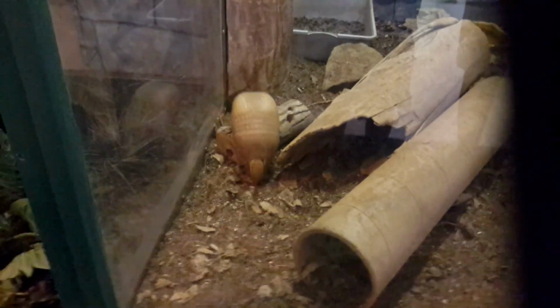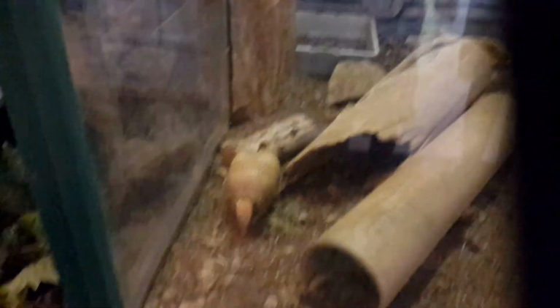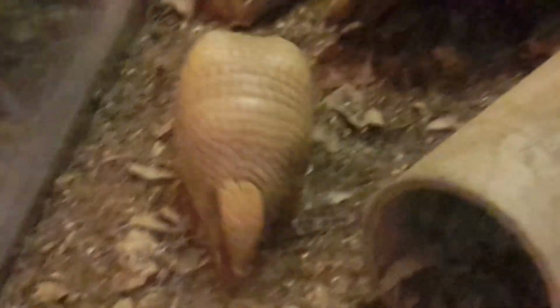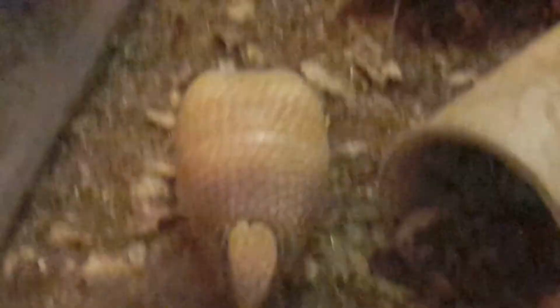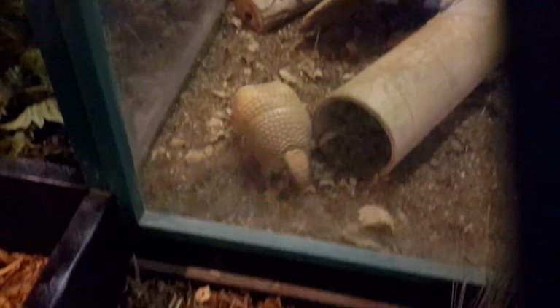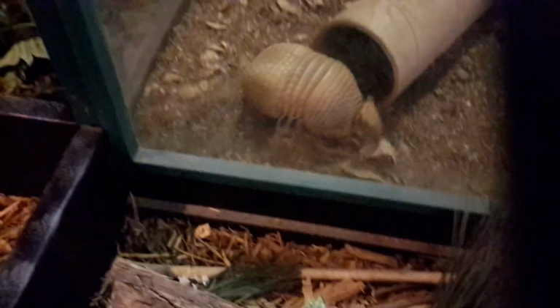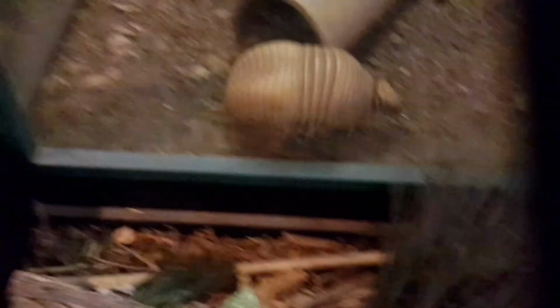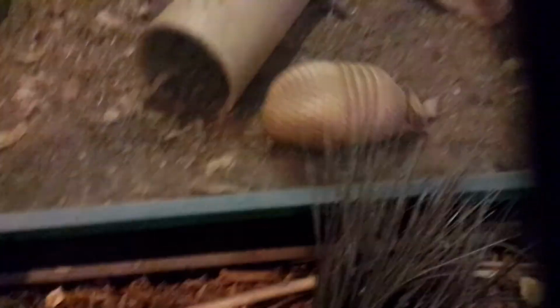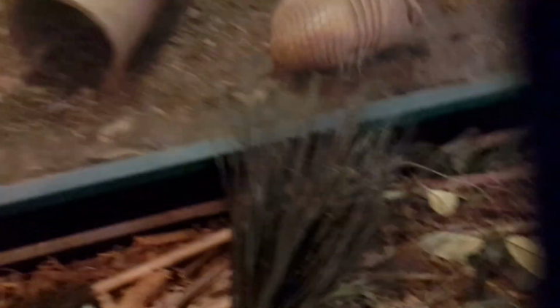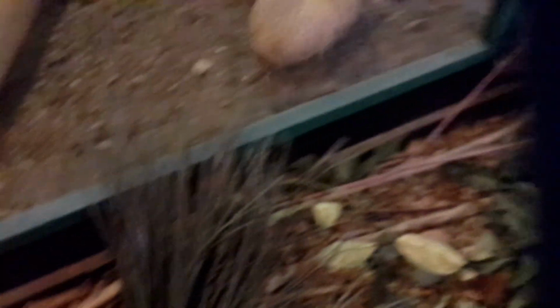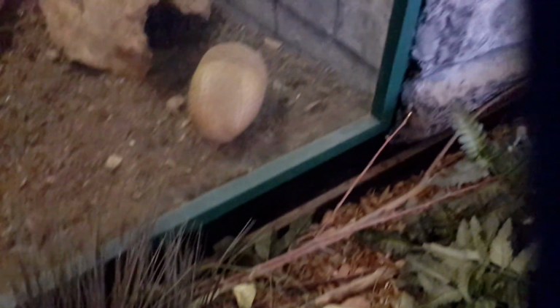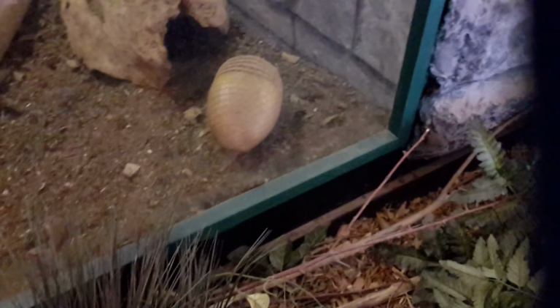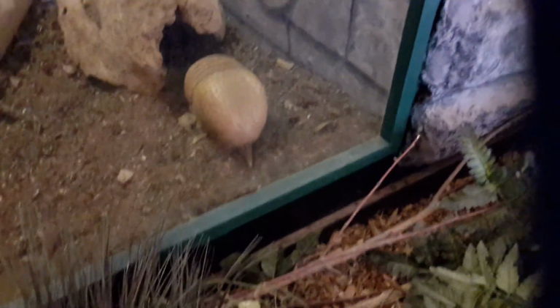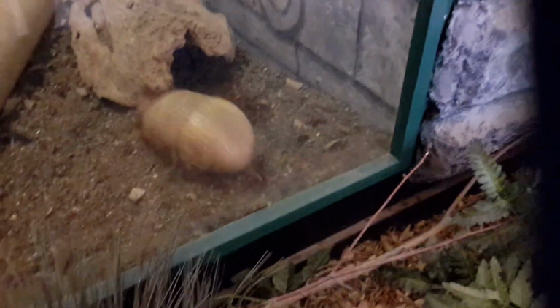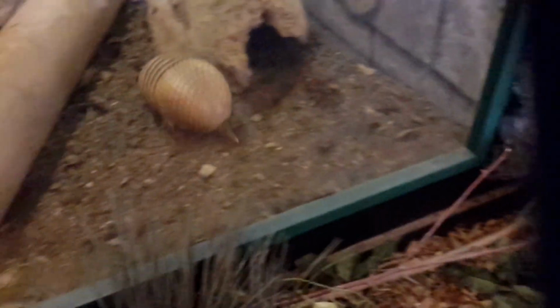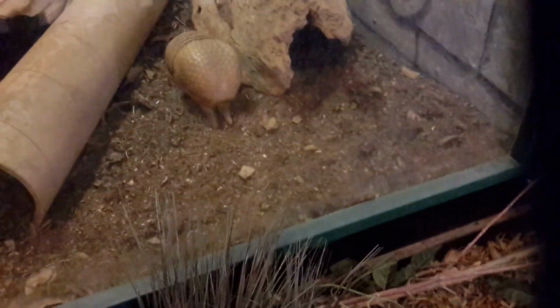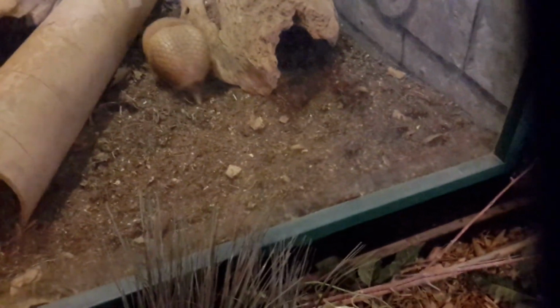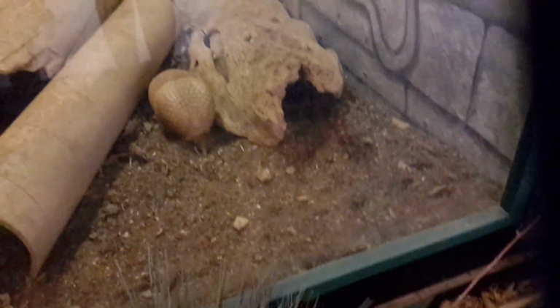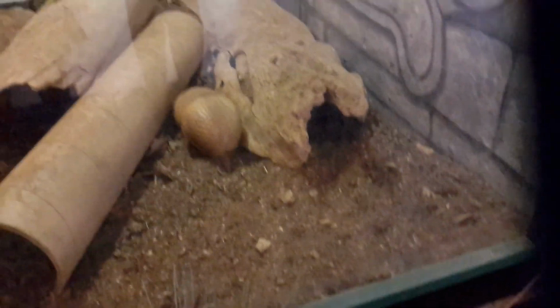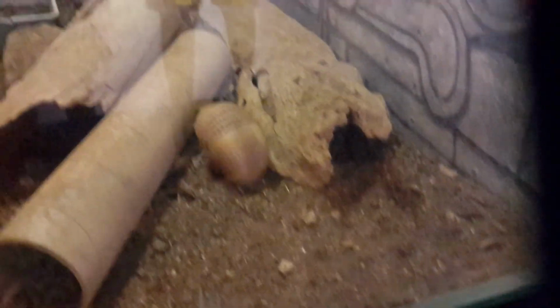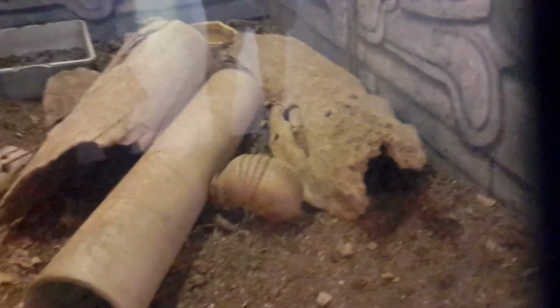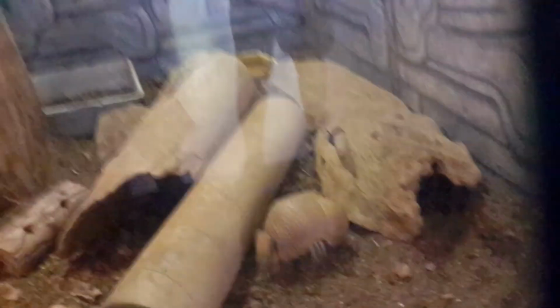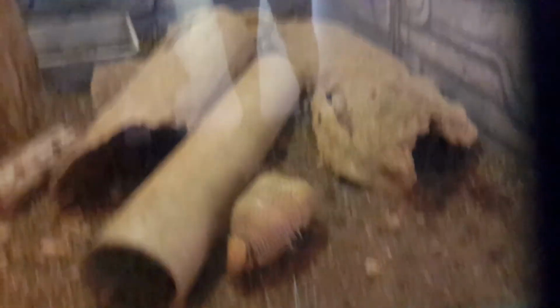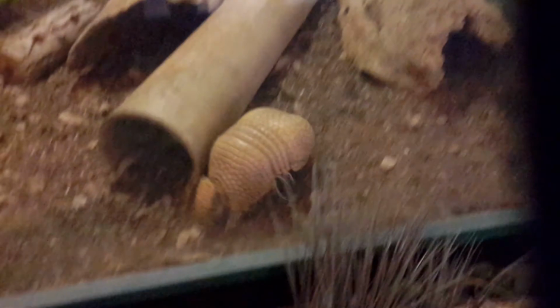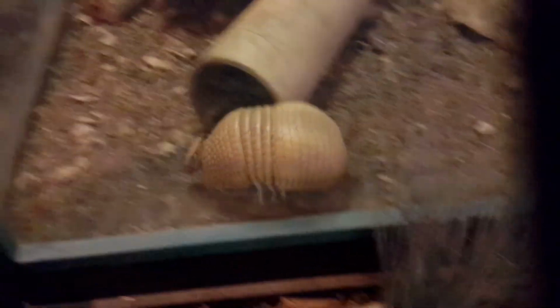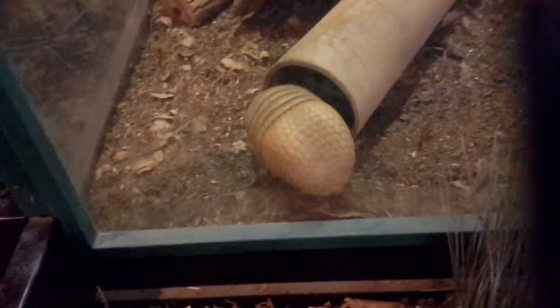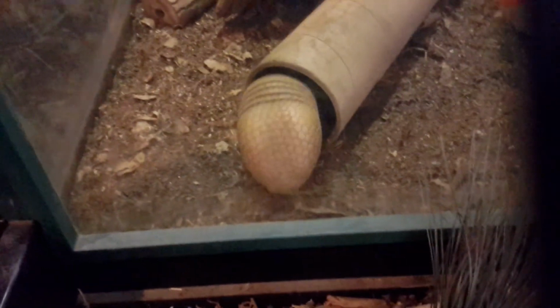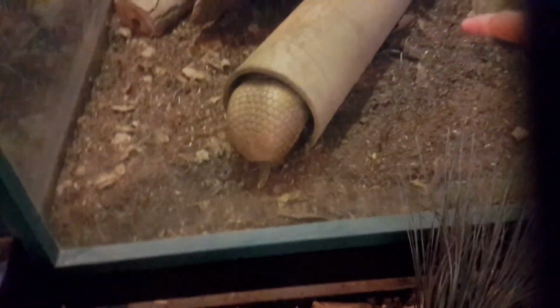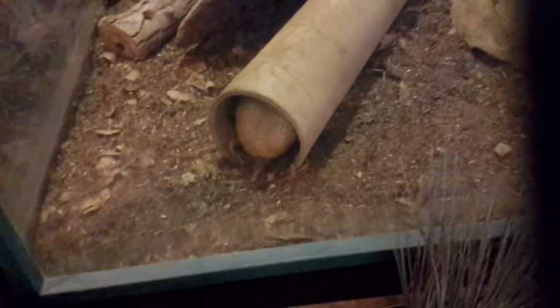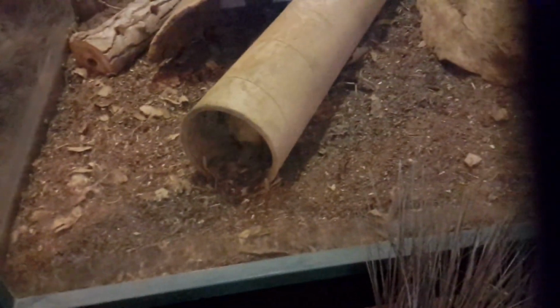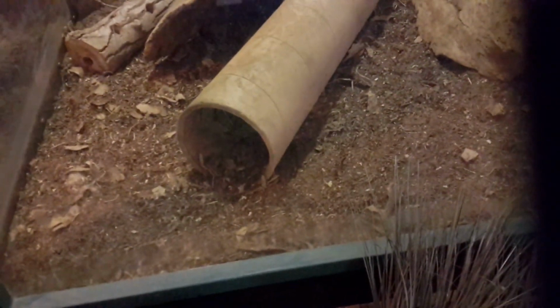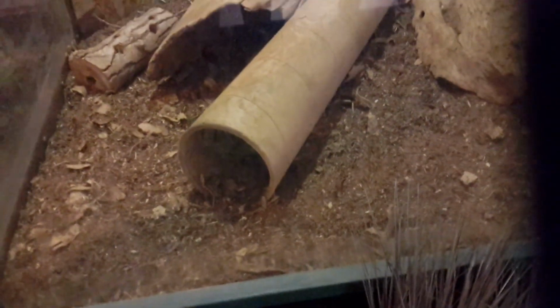Armadillo. Look, there's an armadillo. What the heck is this thing? He looks so weird. He's so cute, he looks like he's just sliding around stuff. That's what Sonic was supposed to be, but then they made him a hedgehog instead.